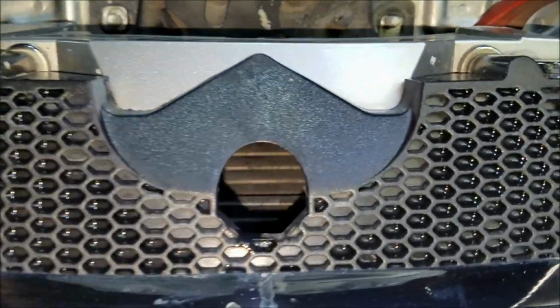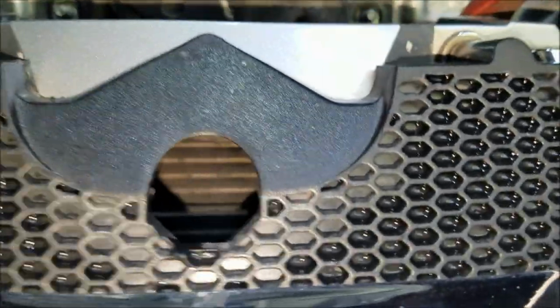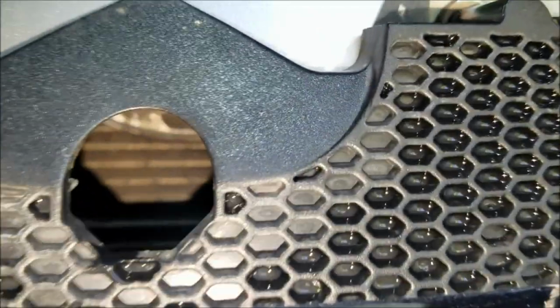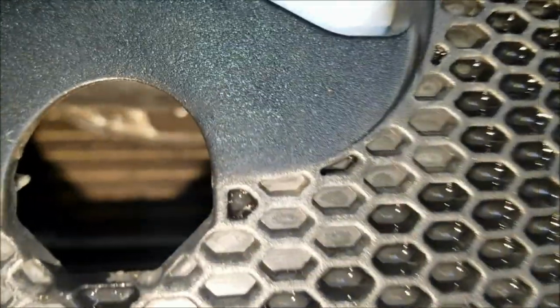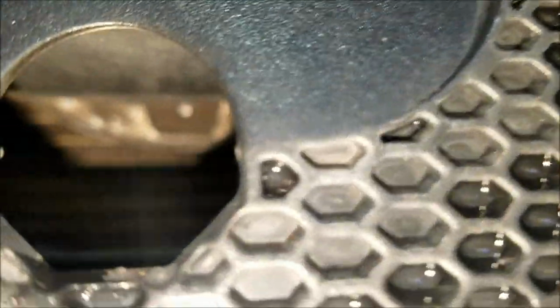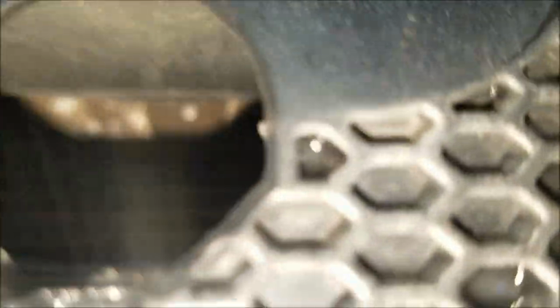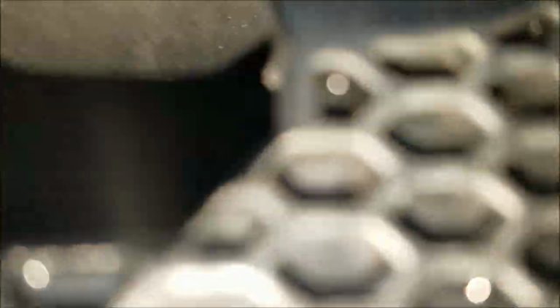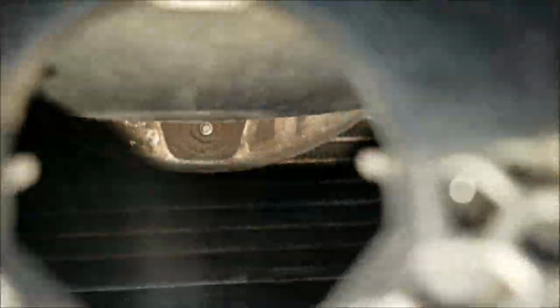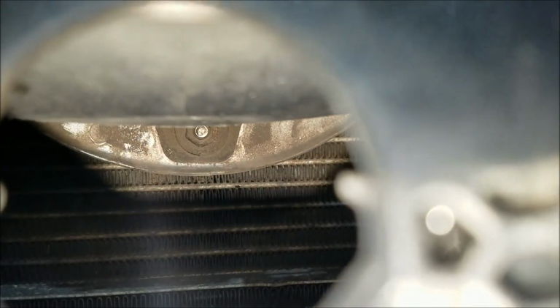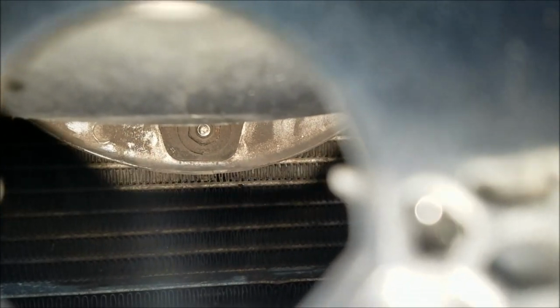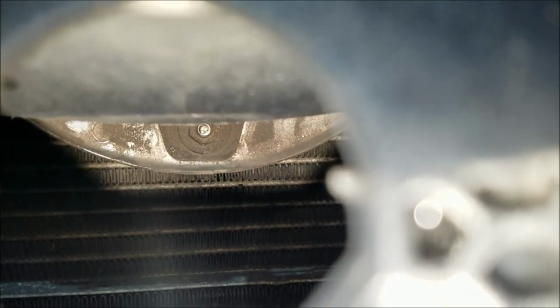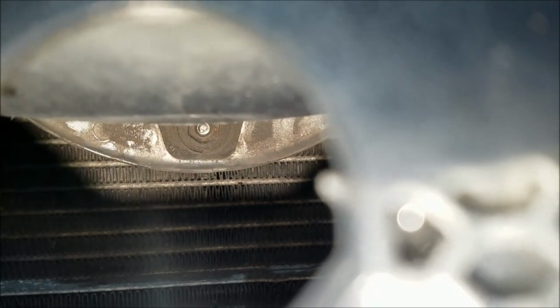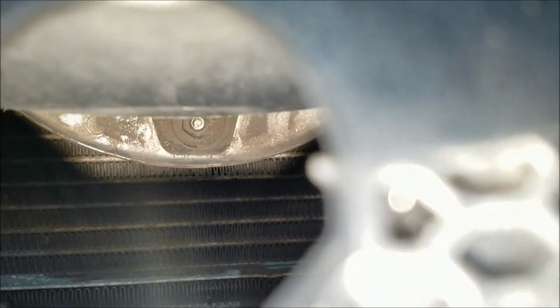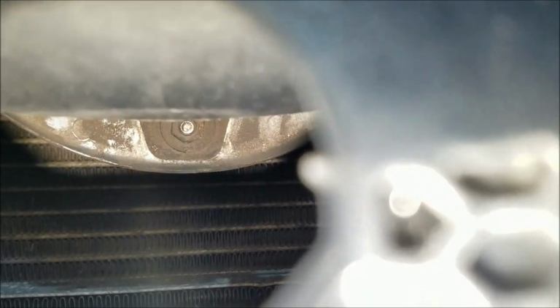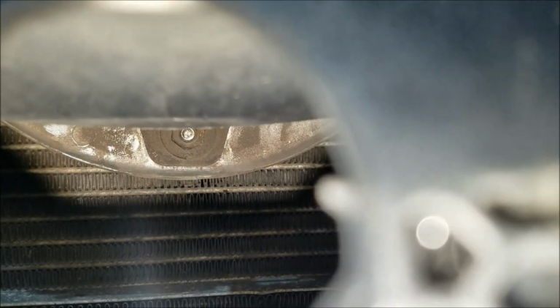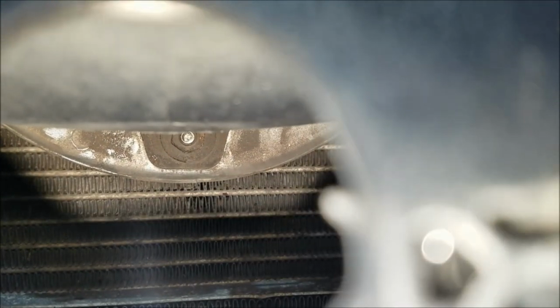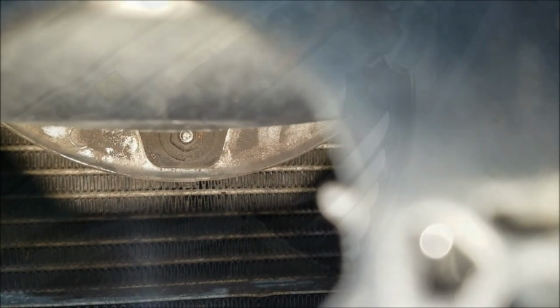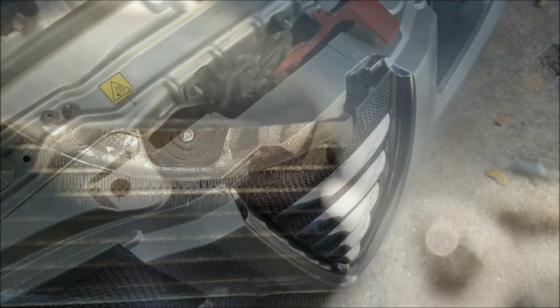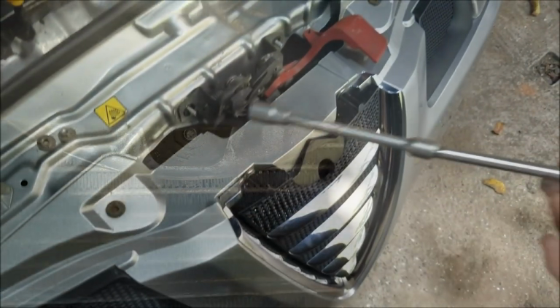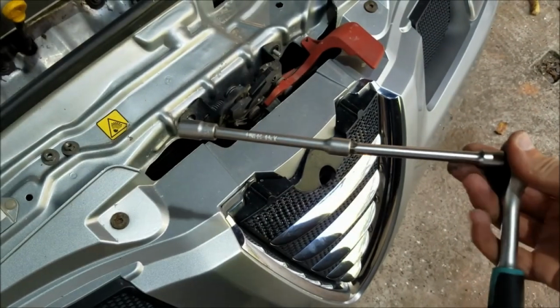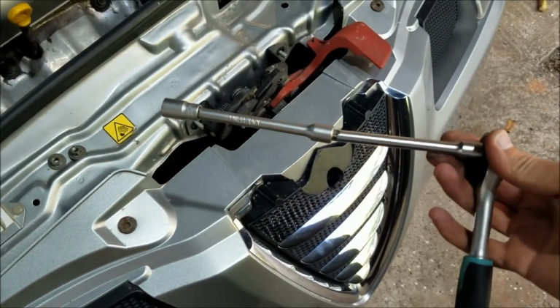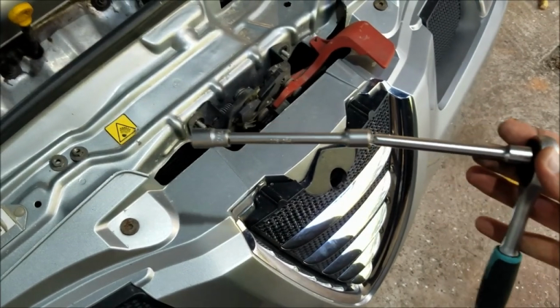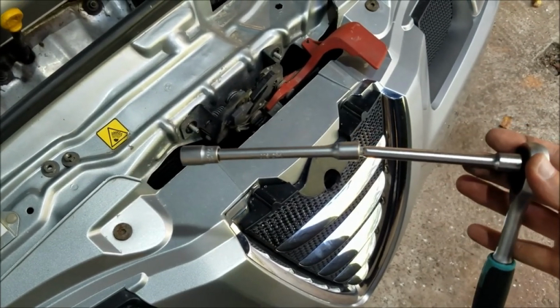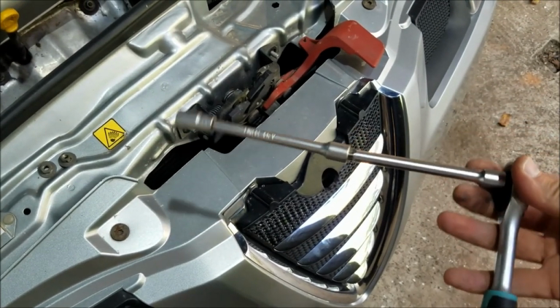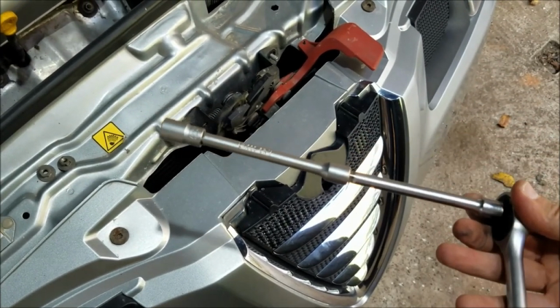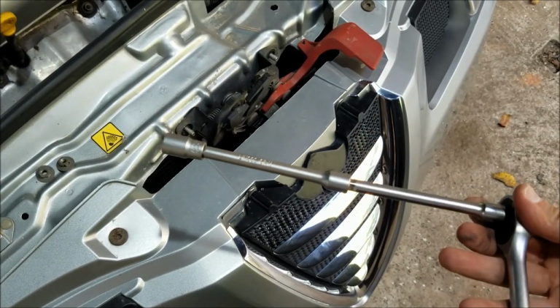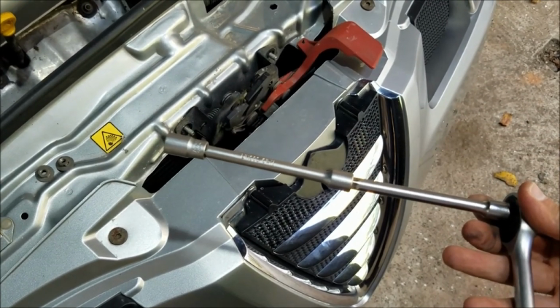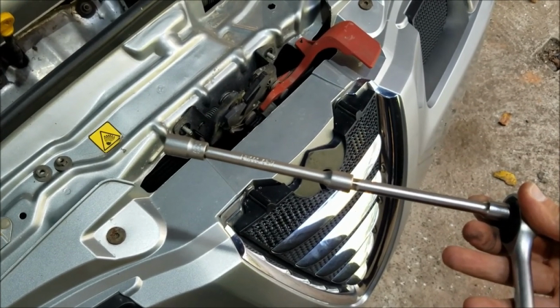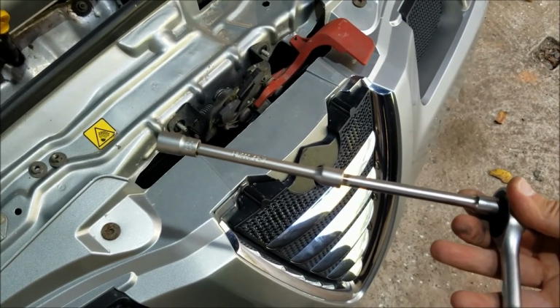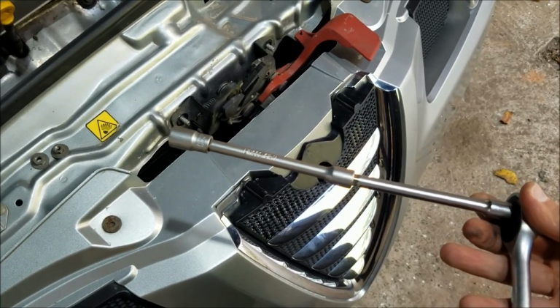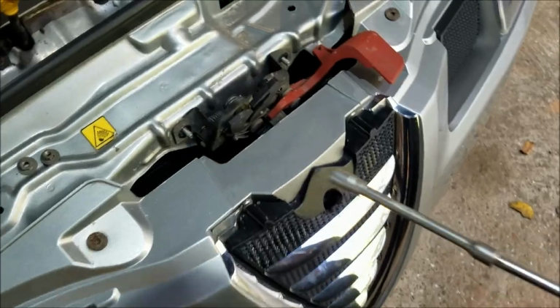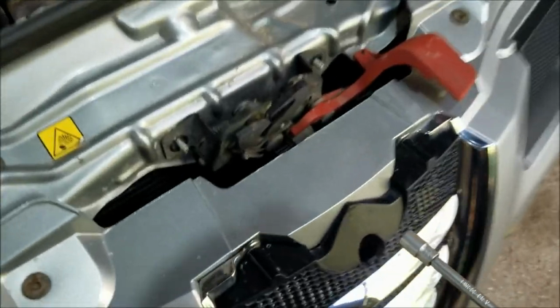As I said, there is one more screw below. The good people from Alfa actually left us an access point right here — there it is right there. To undo the bottom screw you're gonna need two extensions like this and the ten millimeter socket.